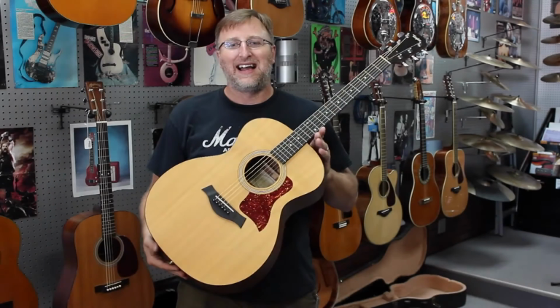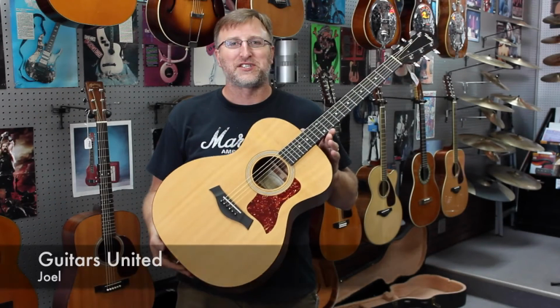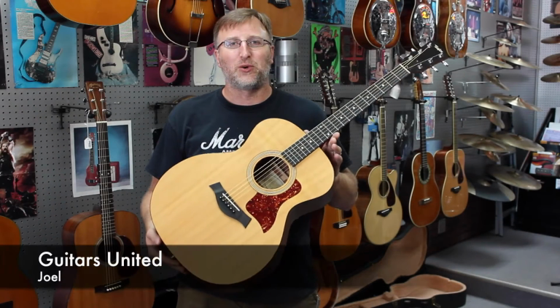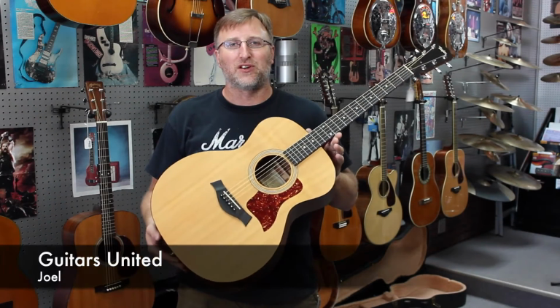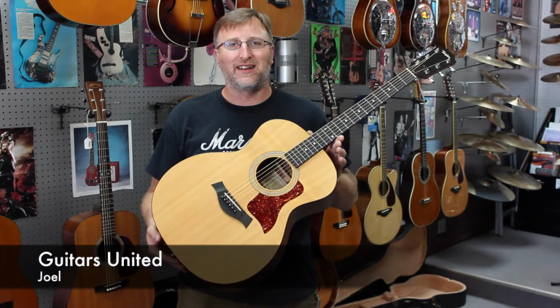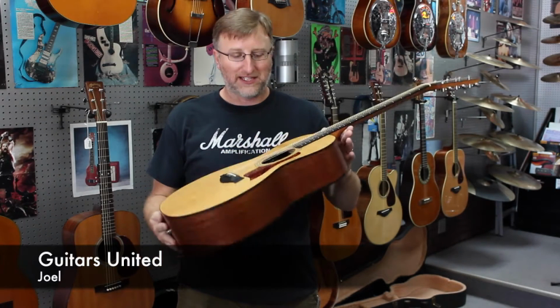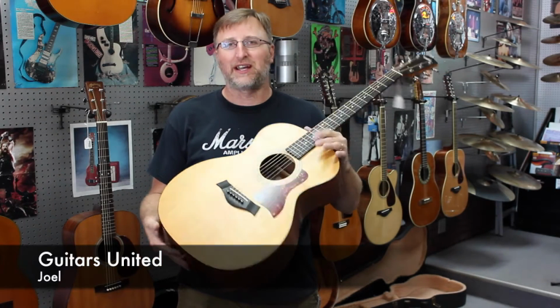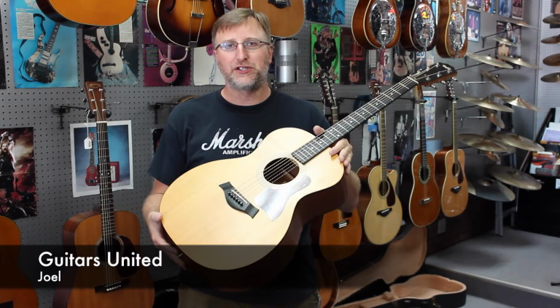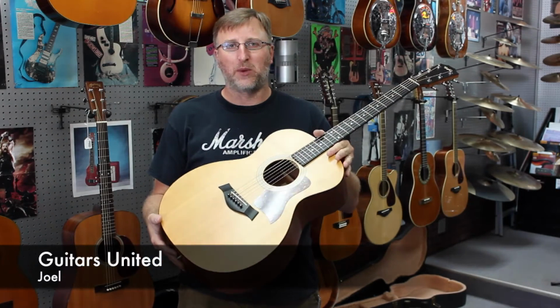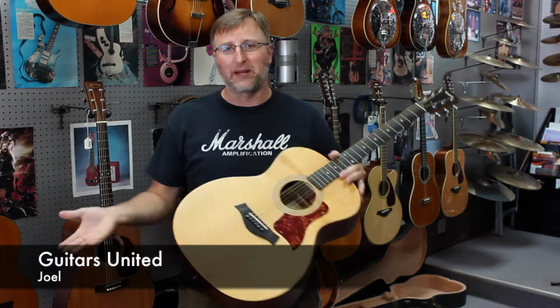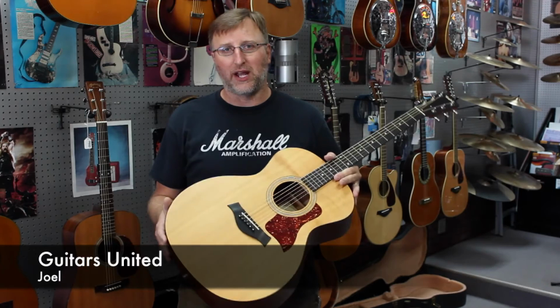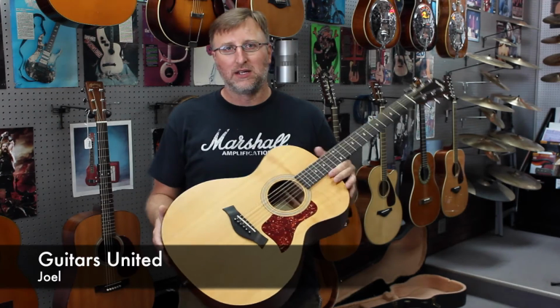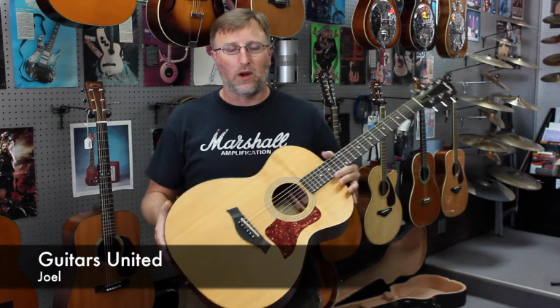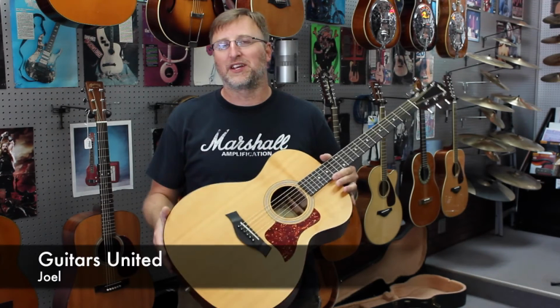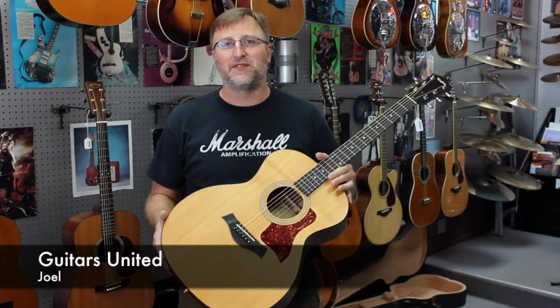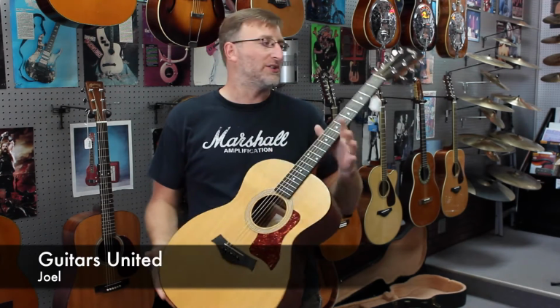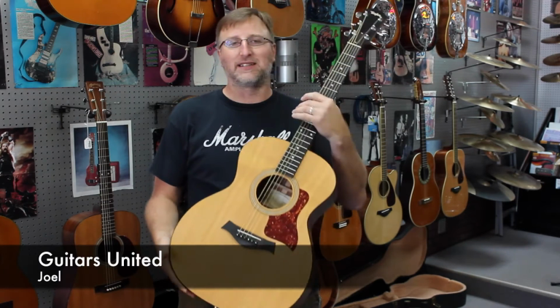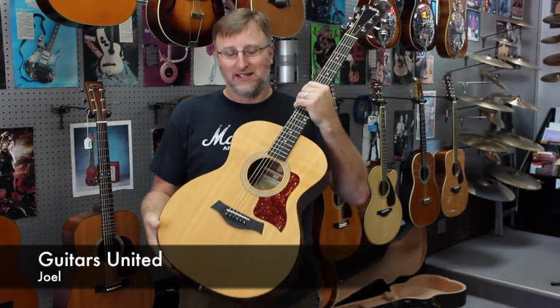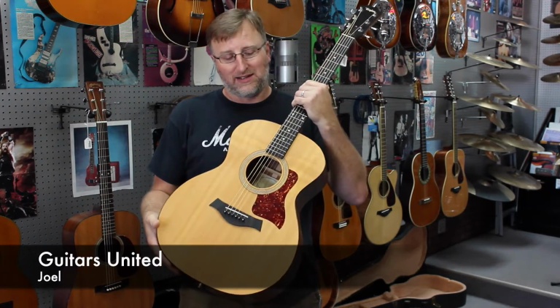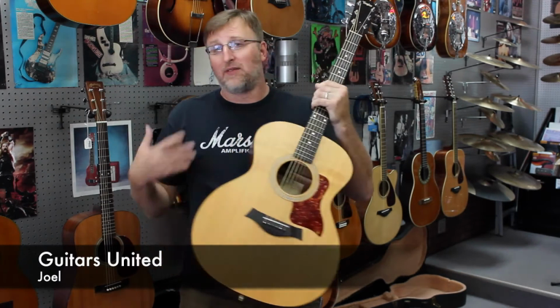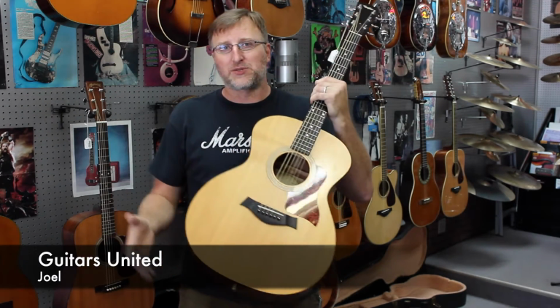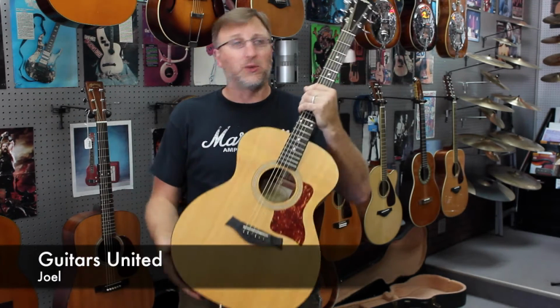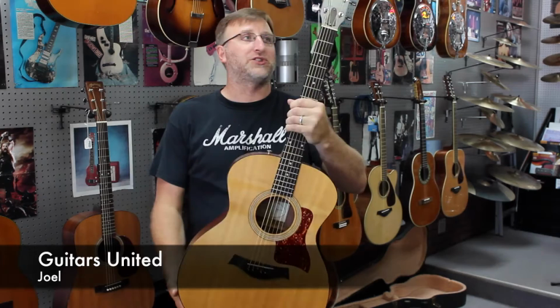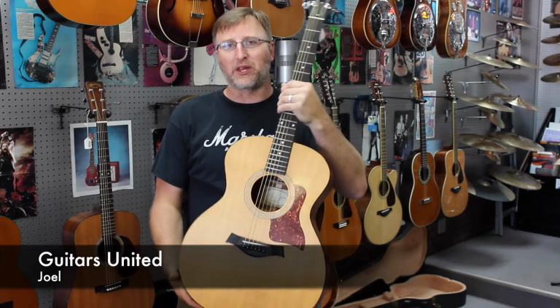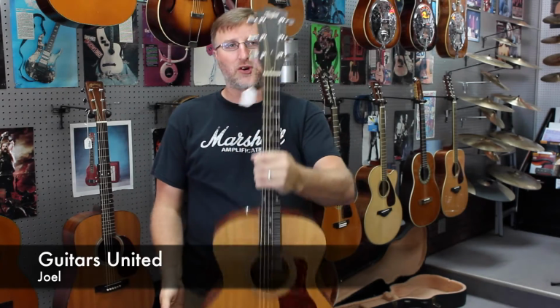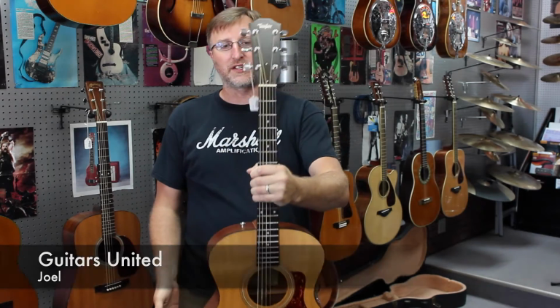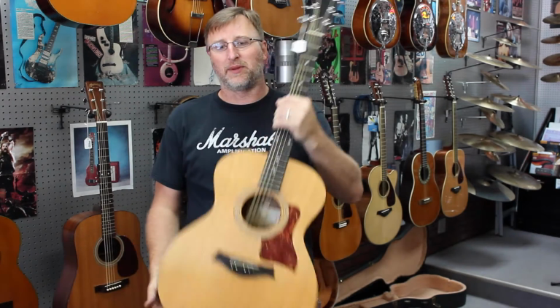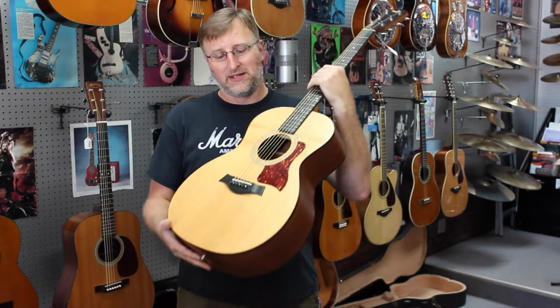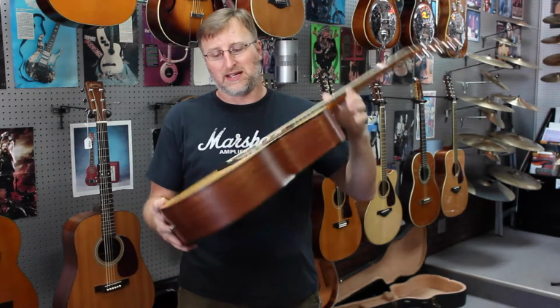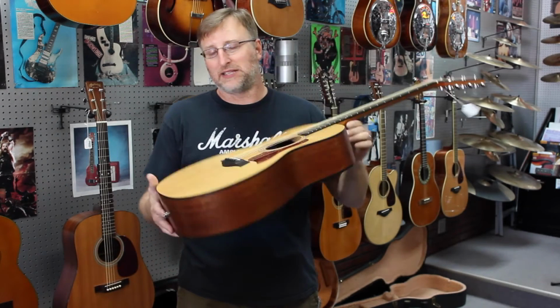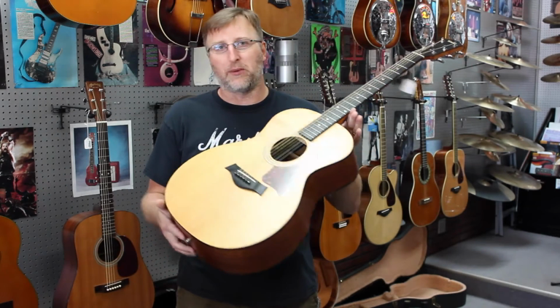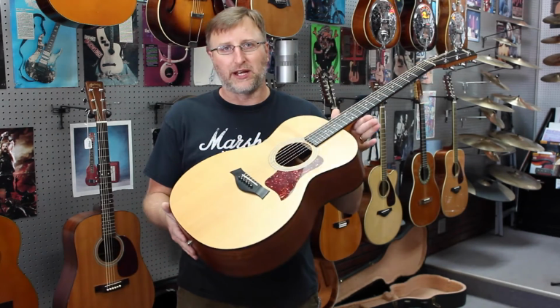Hi guys, this is Joel with Guitars United. Thanks for checking out our YouTube channel, we really appreciate it. We work hard to do these videos and I love it. I think it's really cool — I get to show you really cool guitars all the time and I just hope you appreciate it.